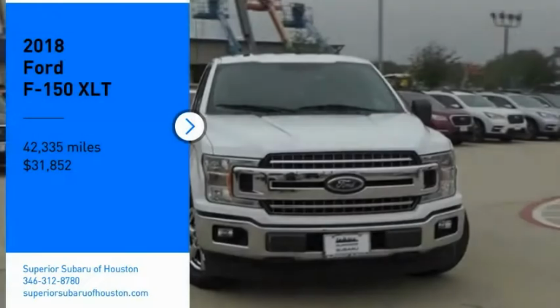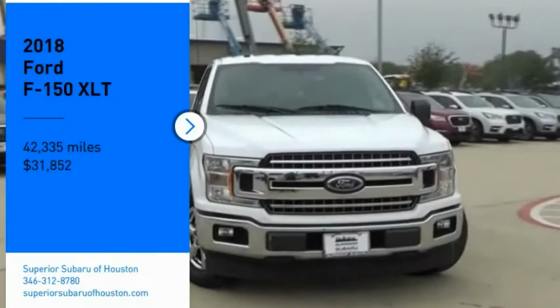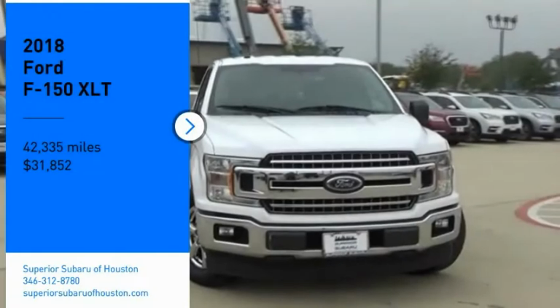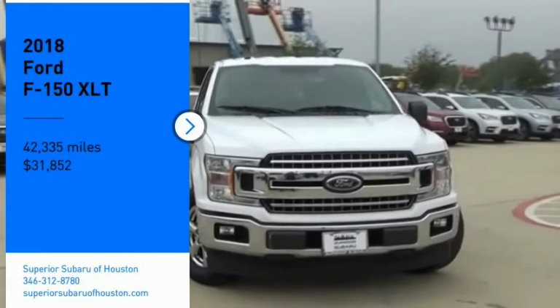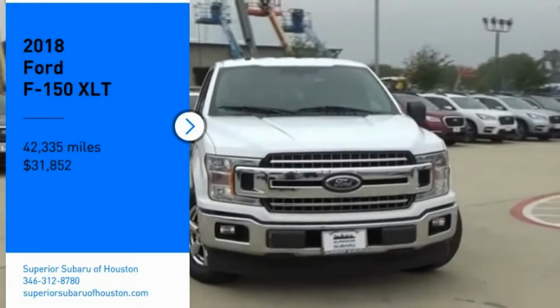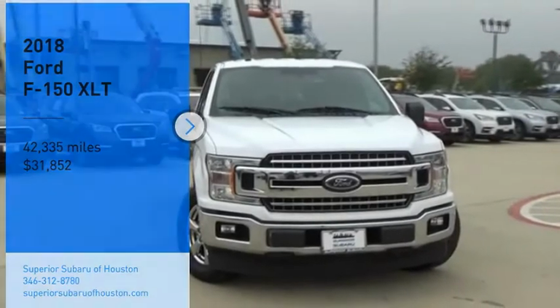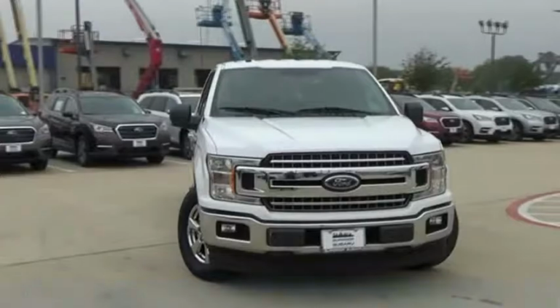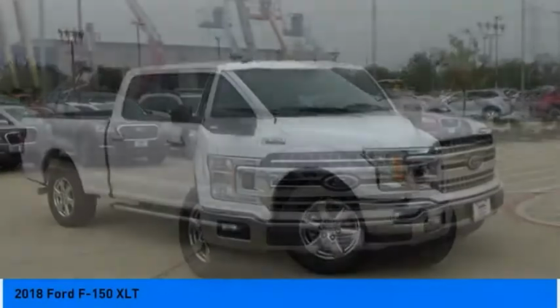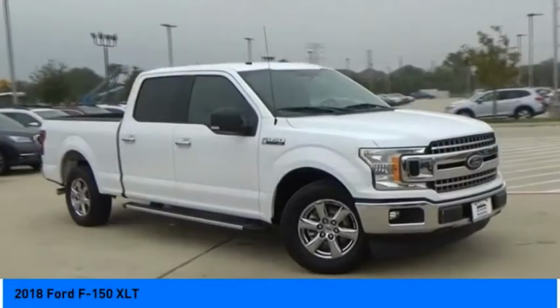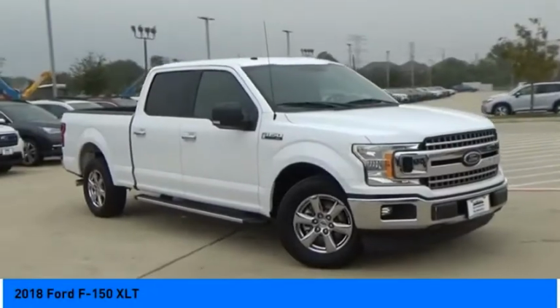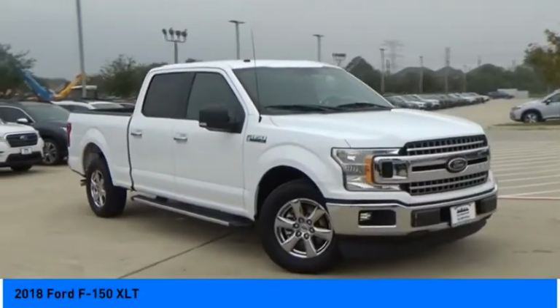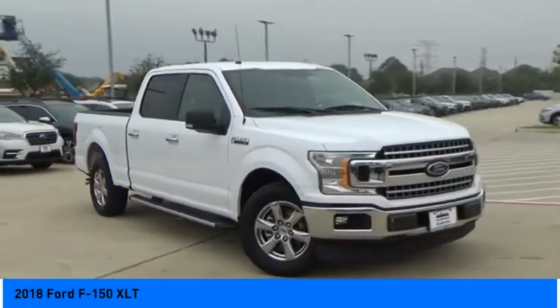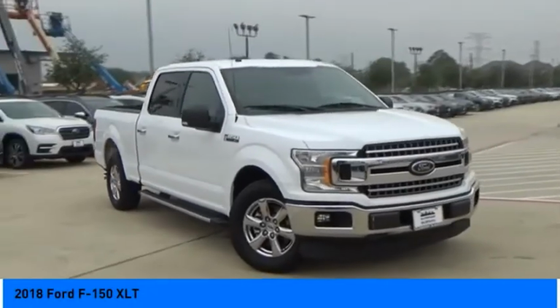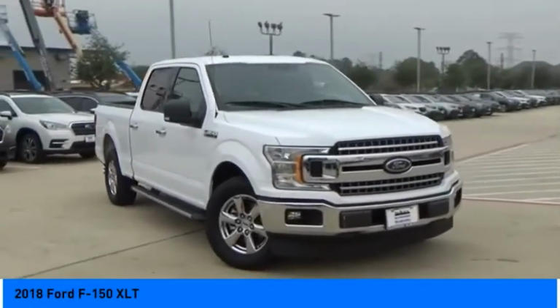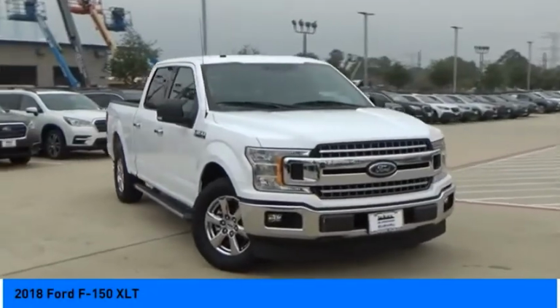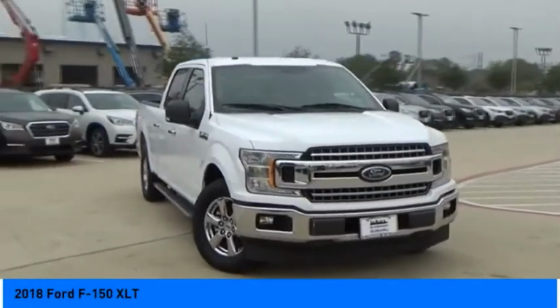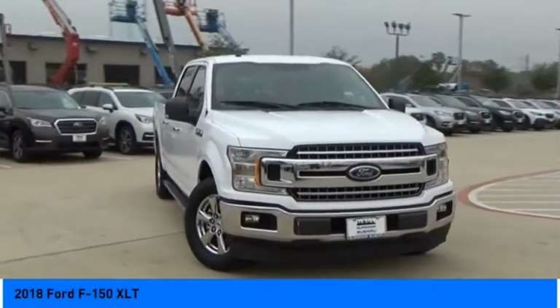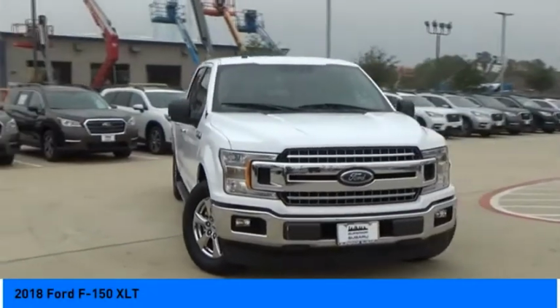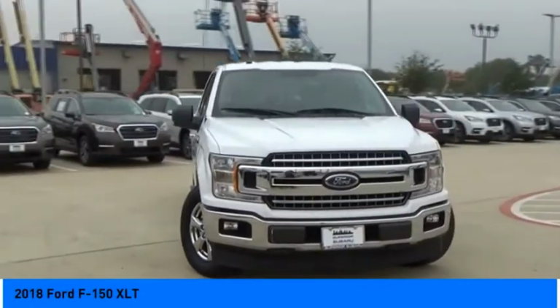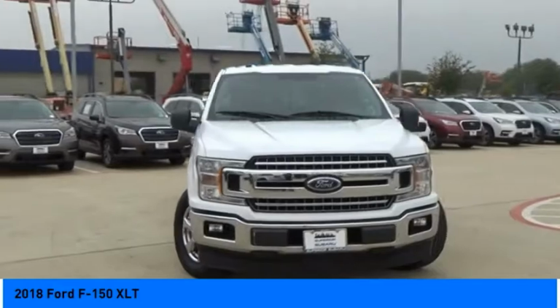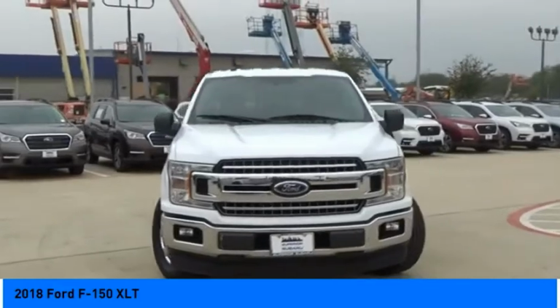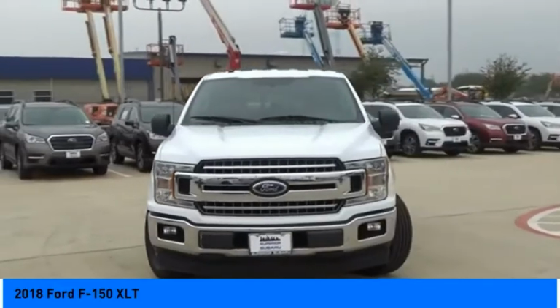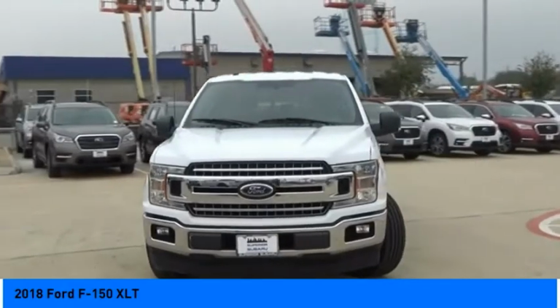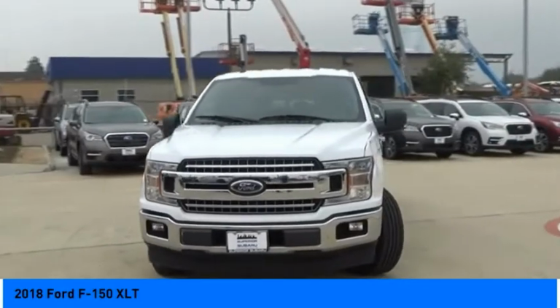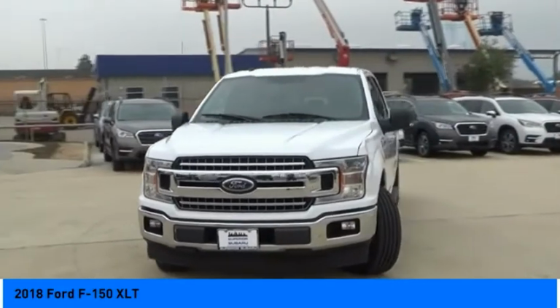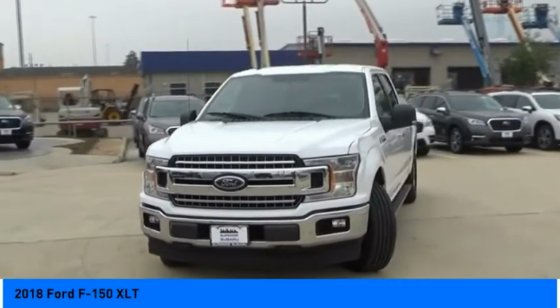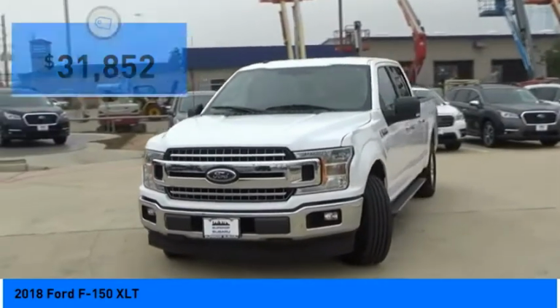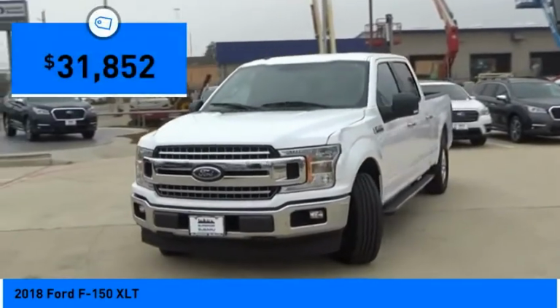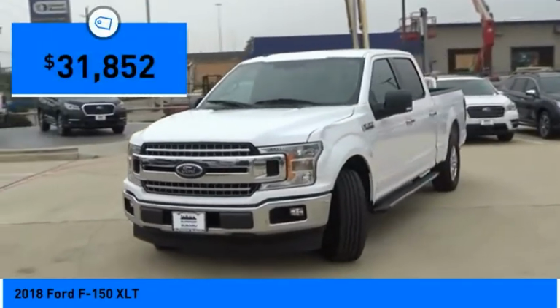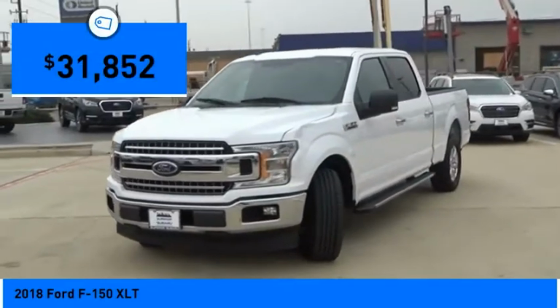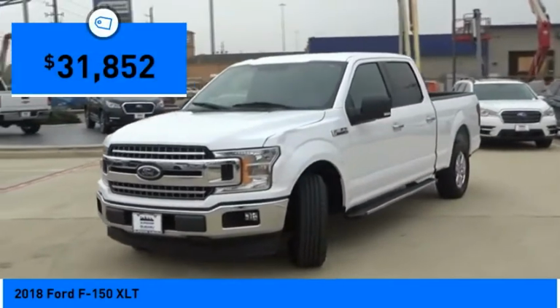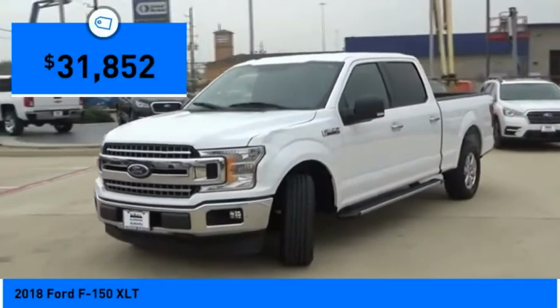Come test drive the 2018 F-150. A Ford F-150 knows how to handle any situation. It's built to follow orders, no whining, and is priced below $35,000.